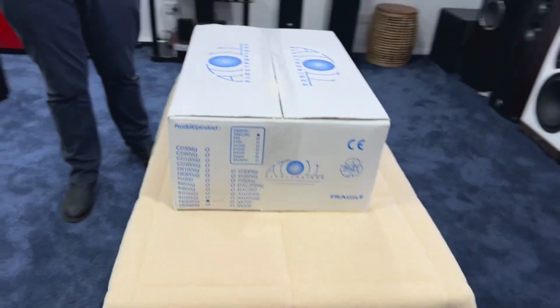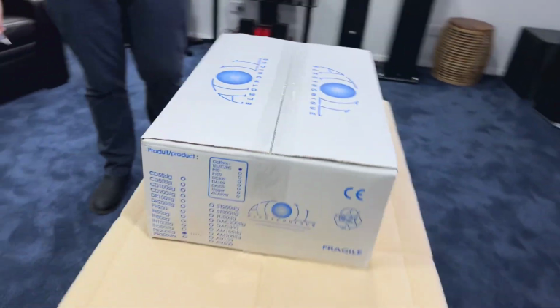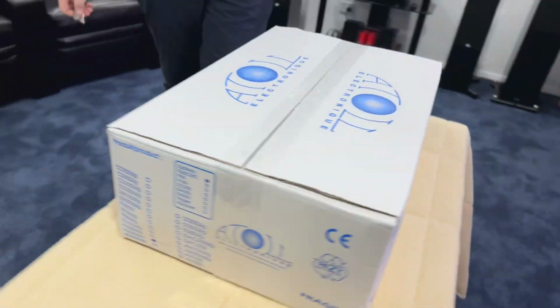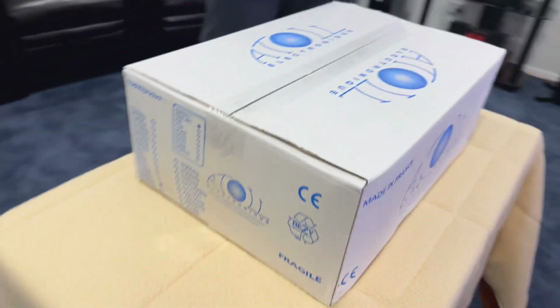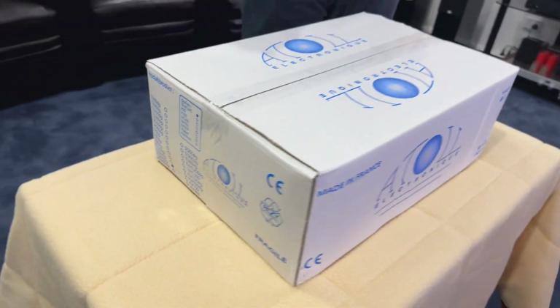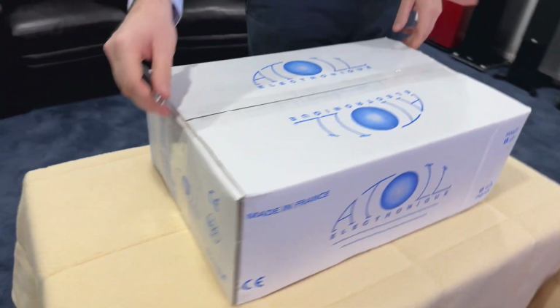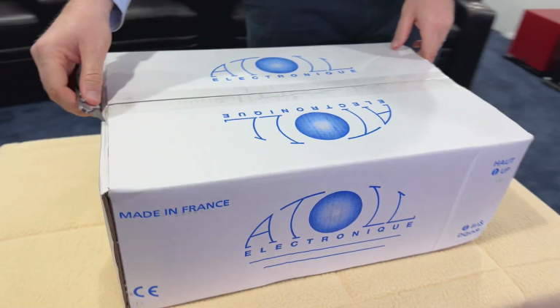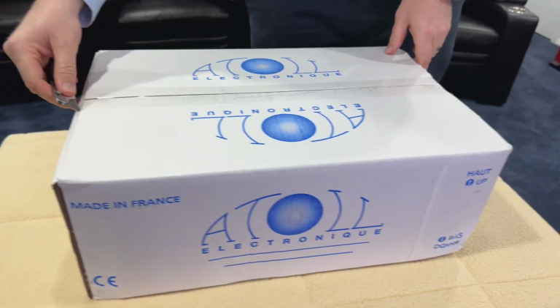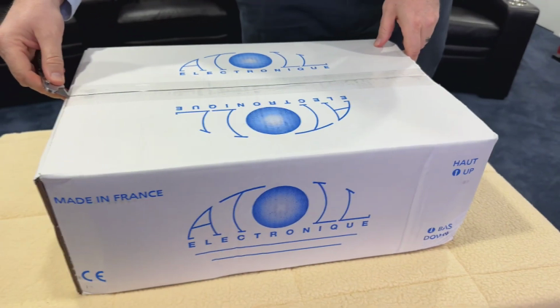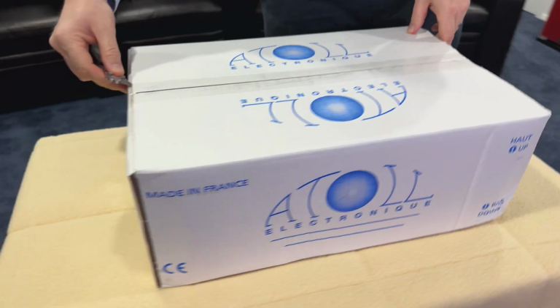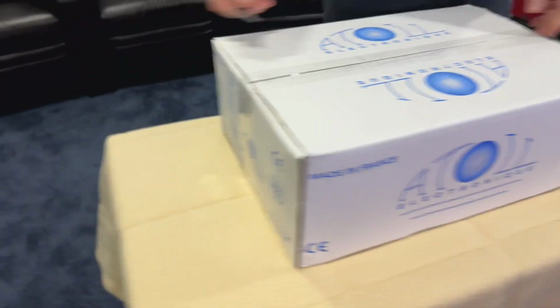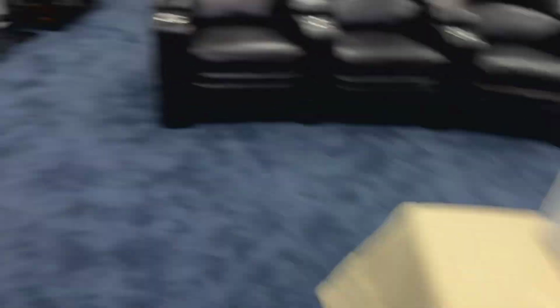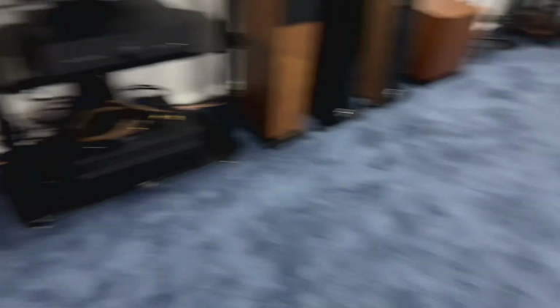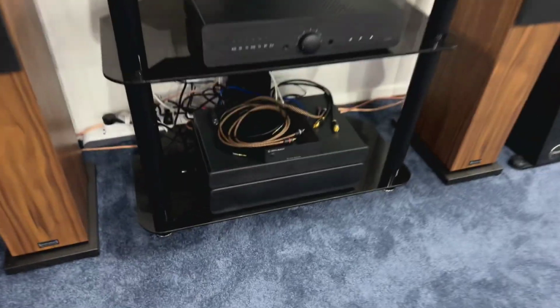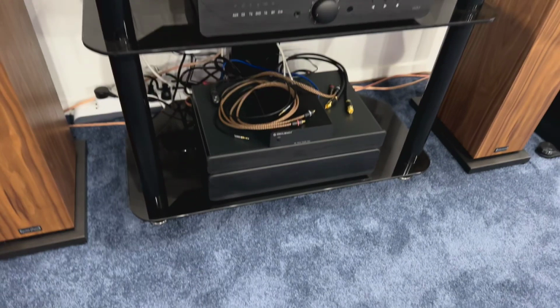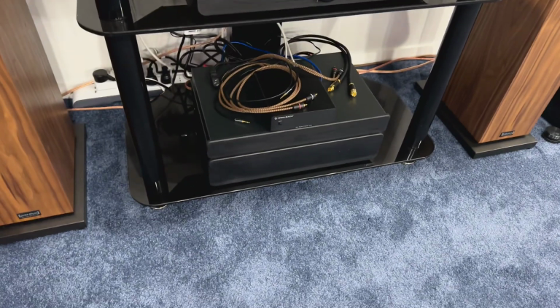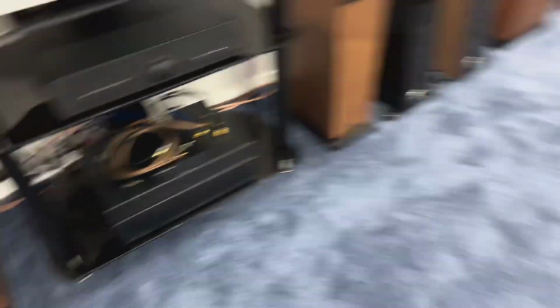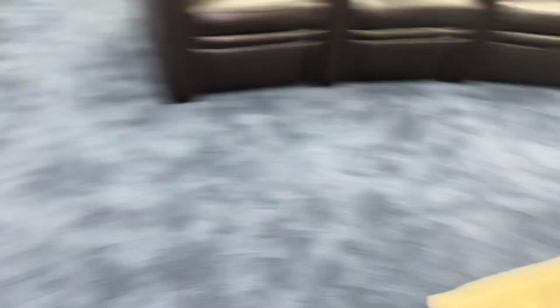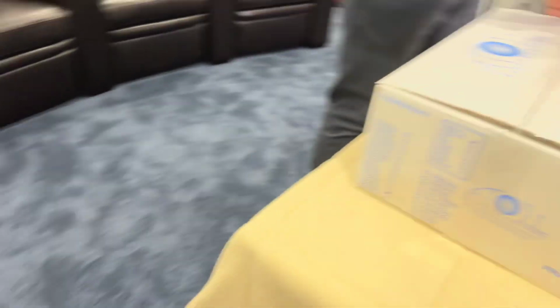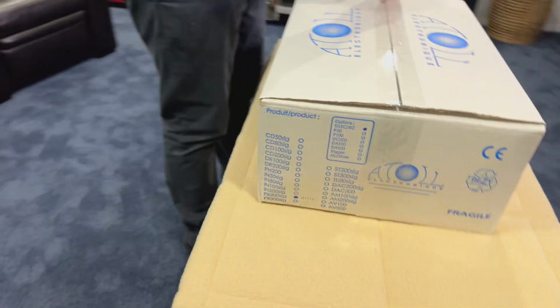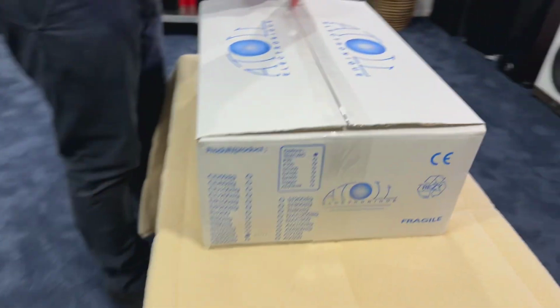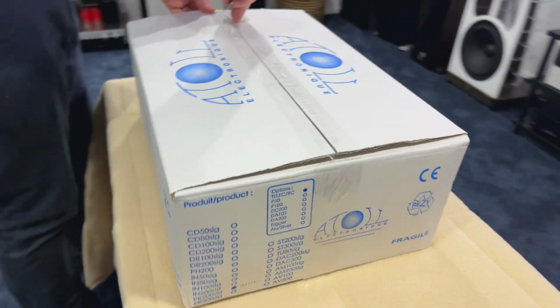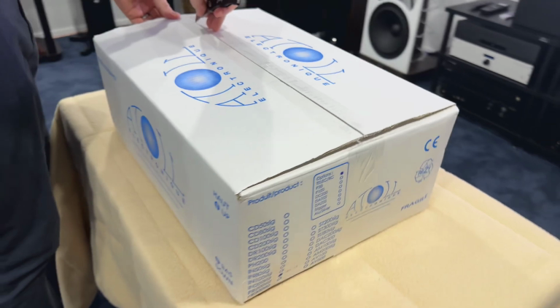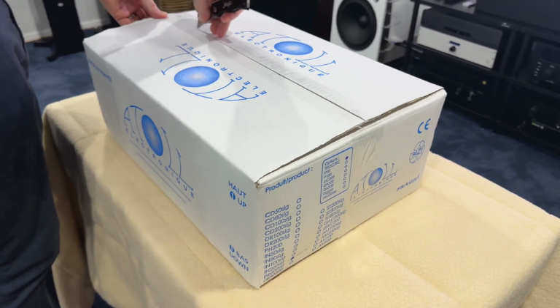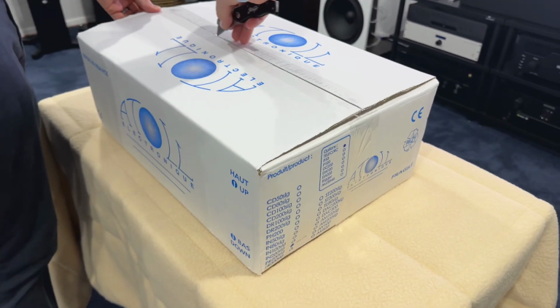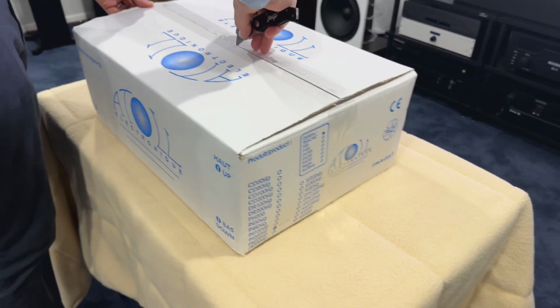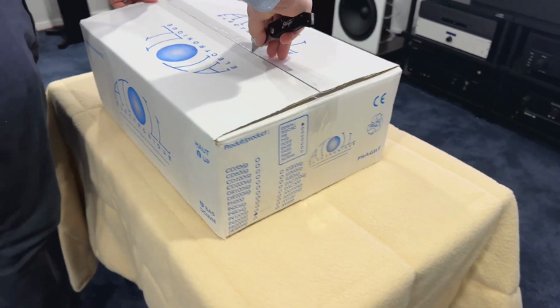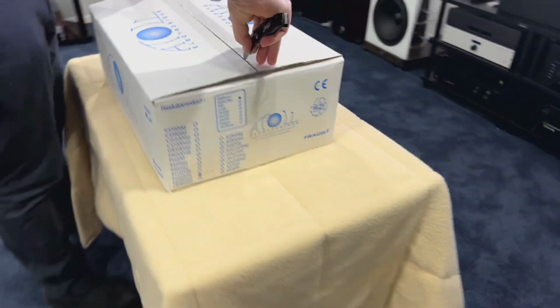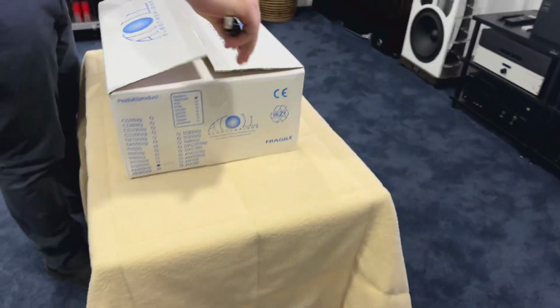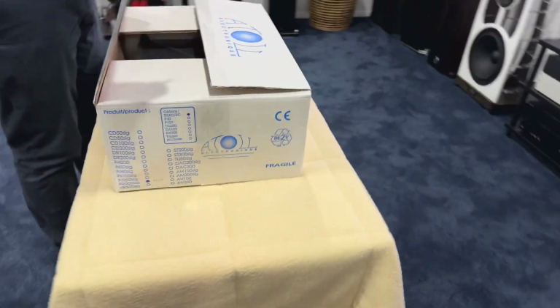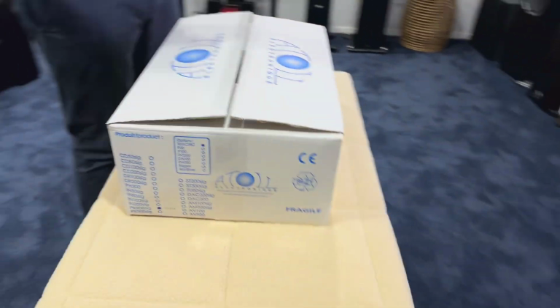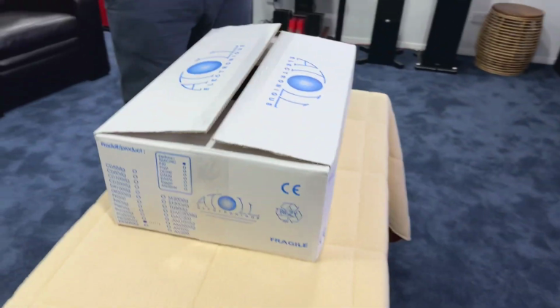This is a preamp. Really looking forward to this because we have a power amplifier that's been sitting in the showroom that we haven't had a chance to use yet. So now we have a preamplifier to pair with it.